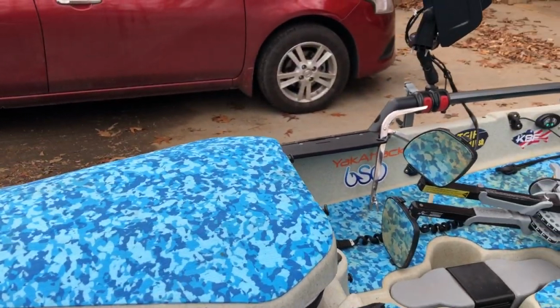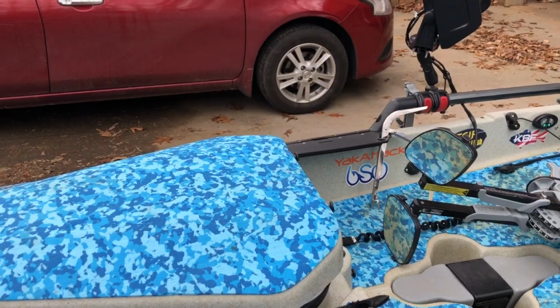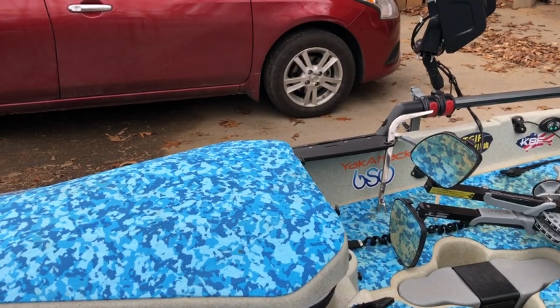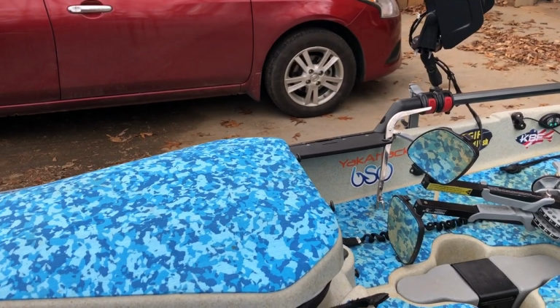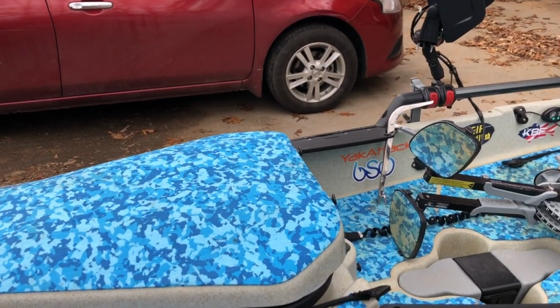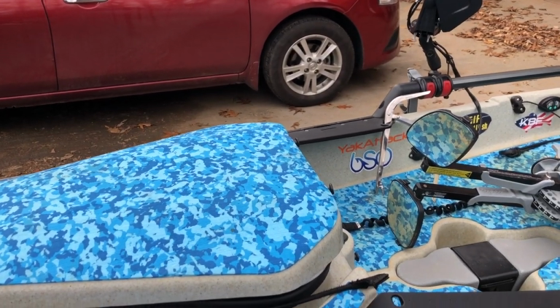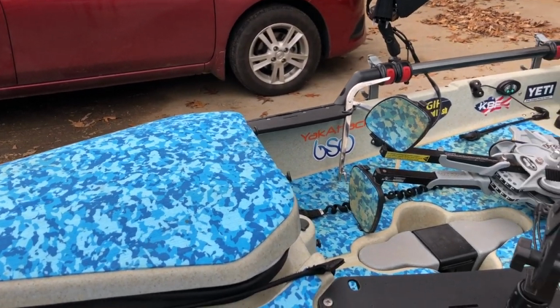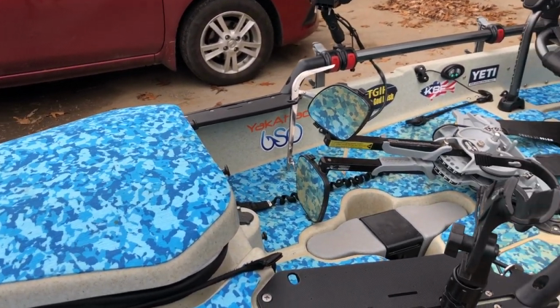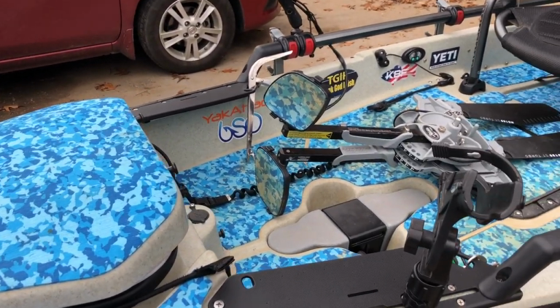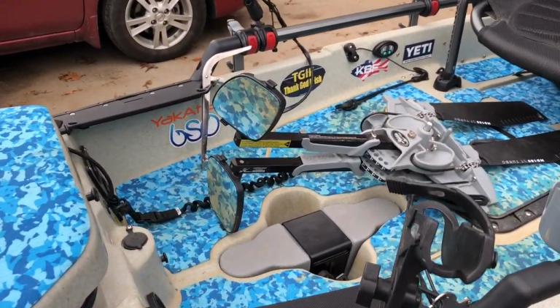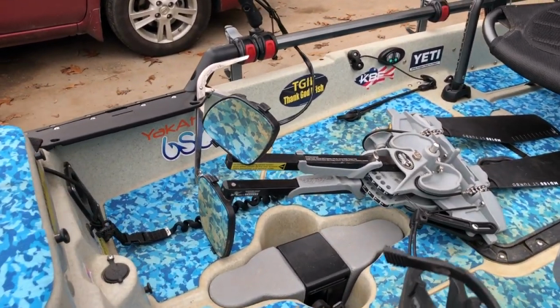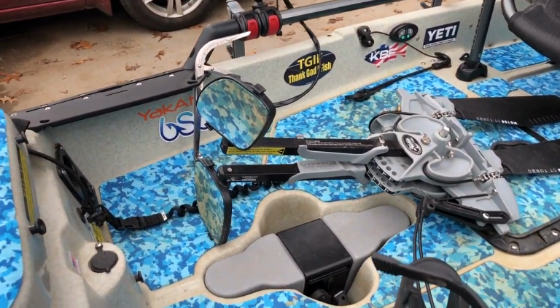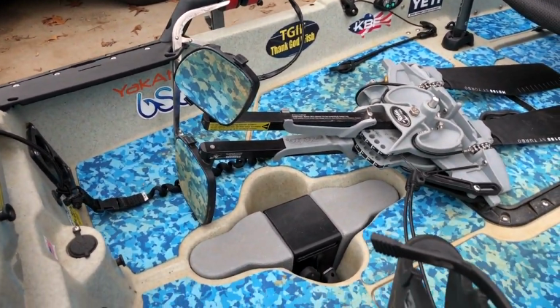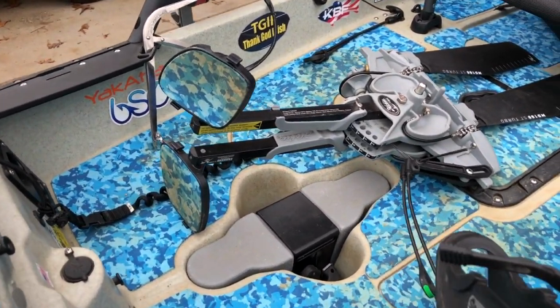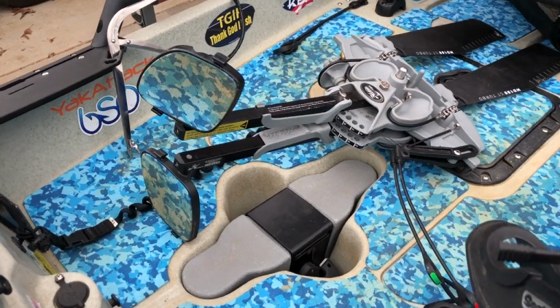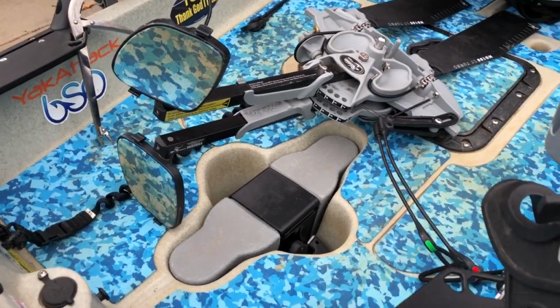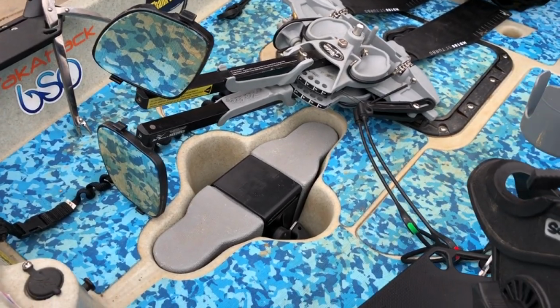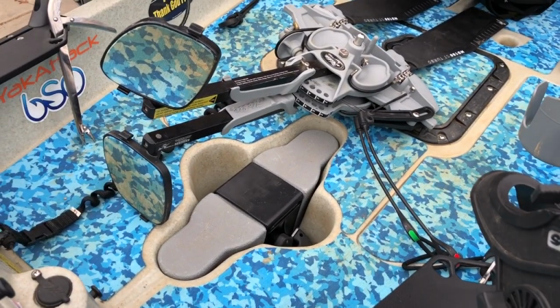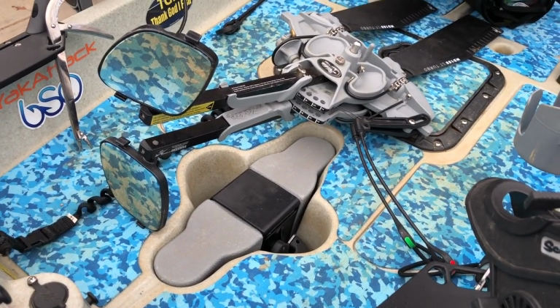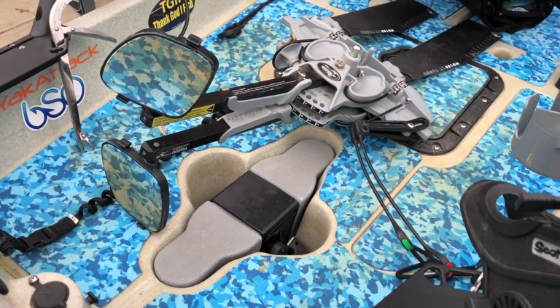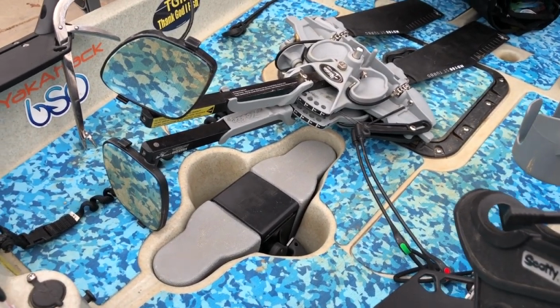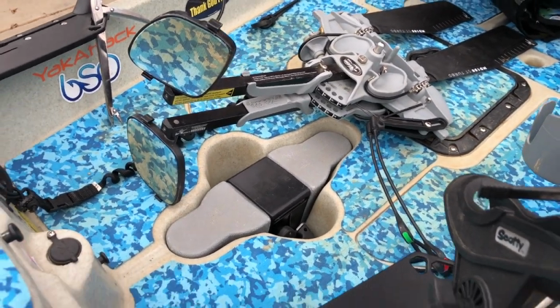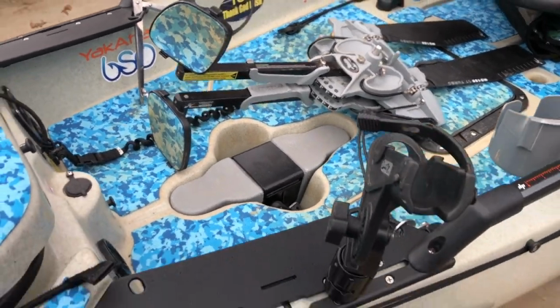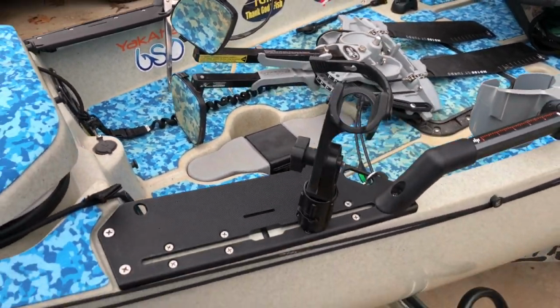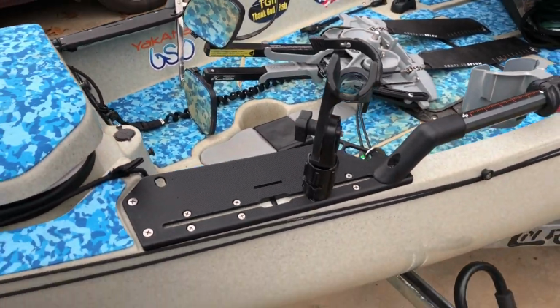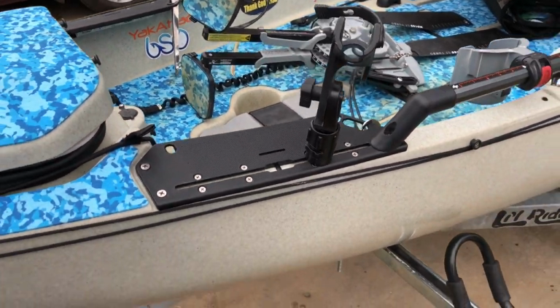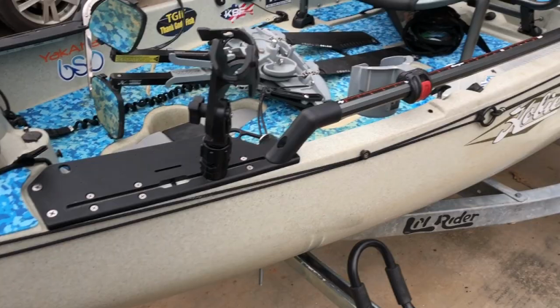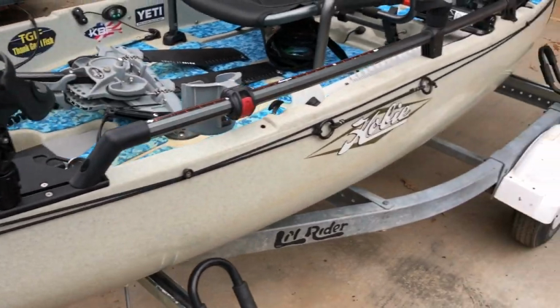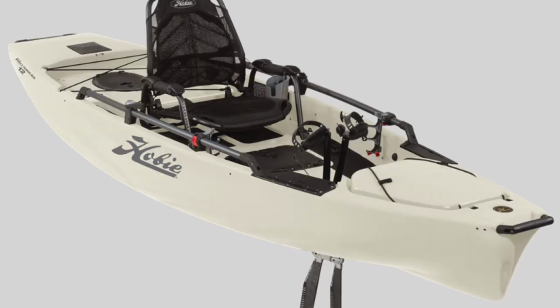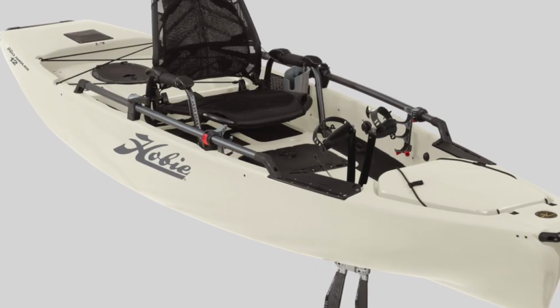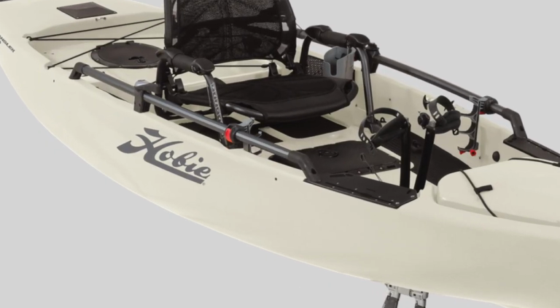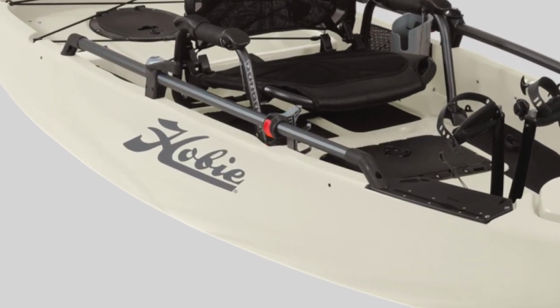Just disregard the daggerboard in that video, because I found out that the daggerboard does not work in the Pro Angler. But let's get into what's new on the 2018, besides the graphics on the side and the back — I'm not really going to change those.